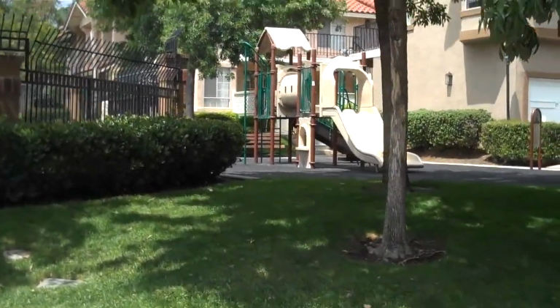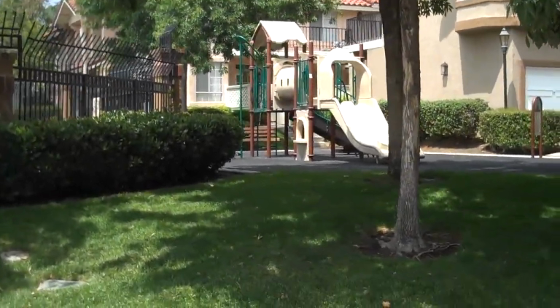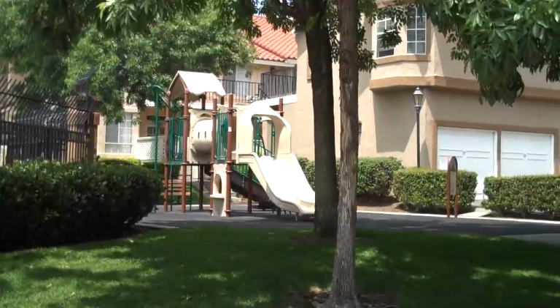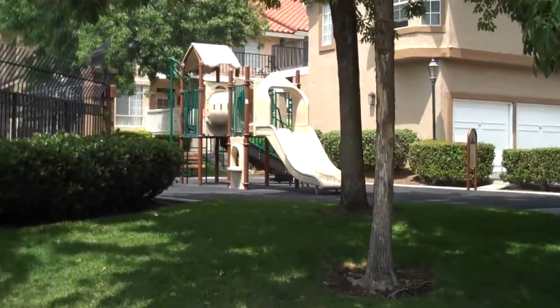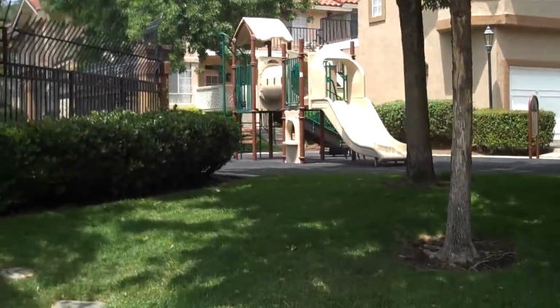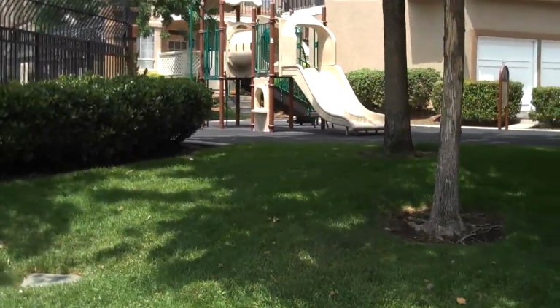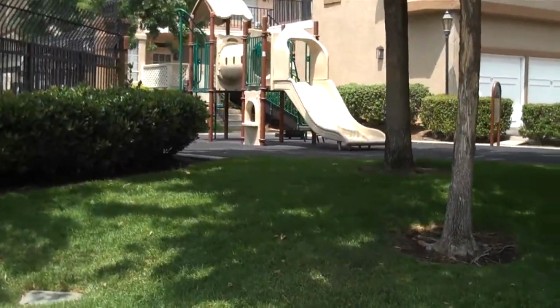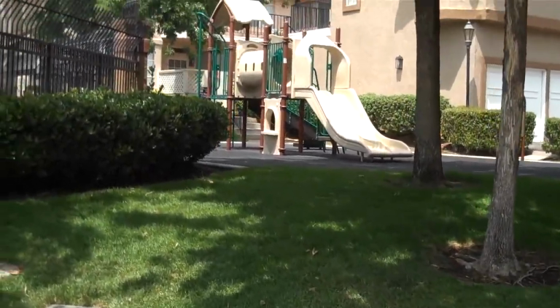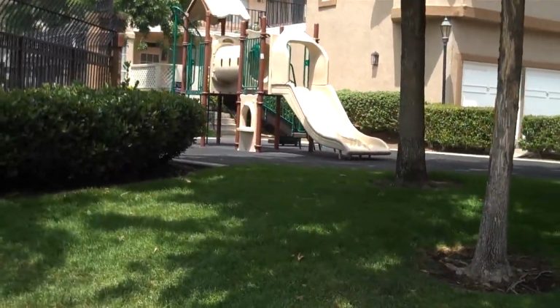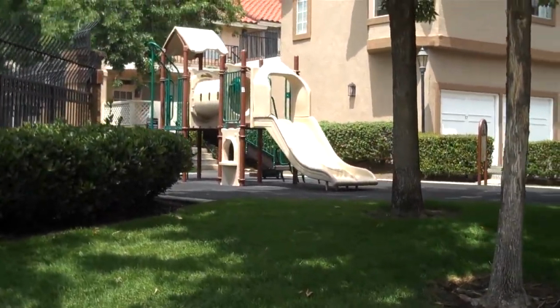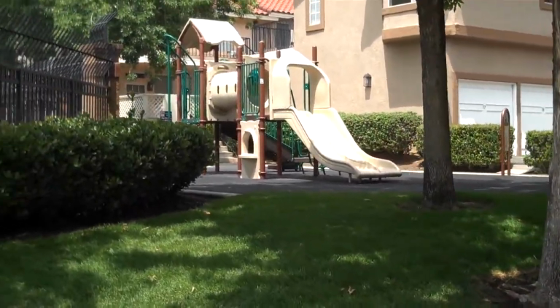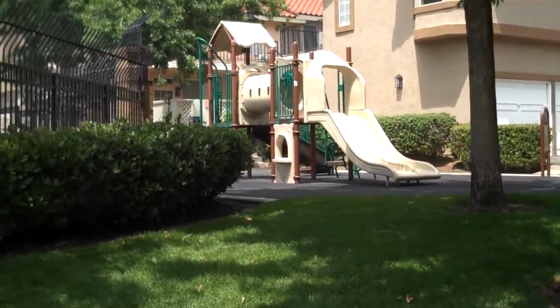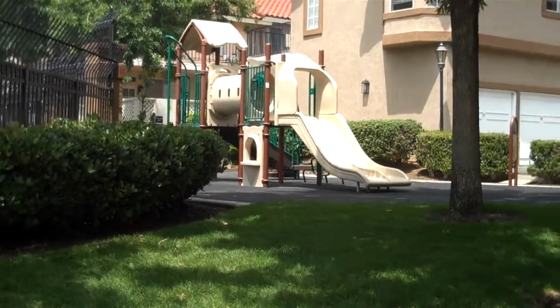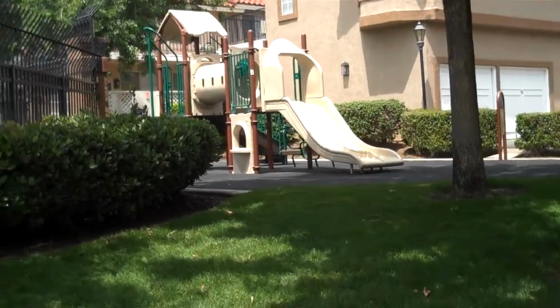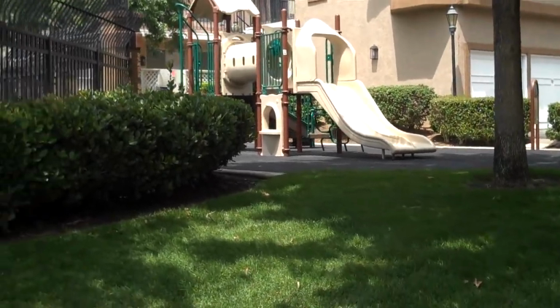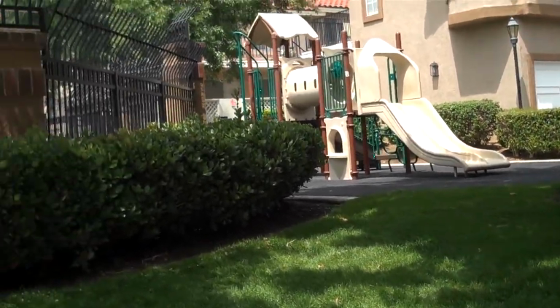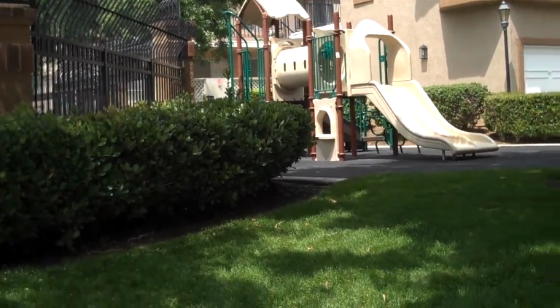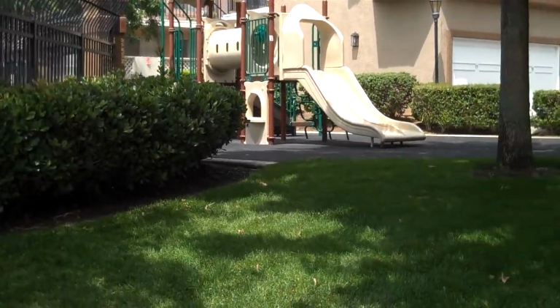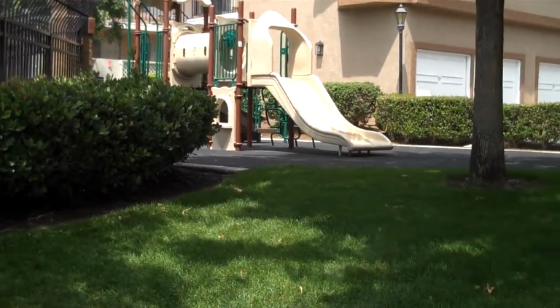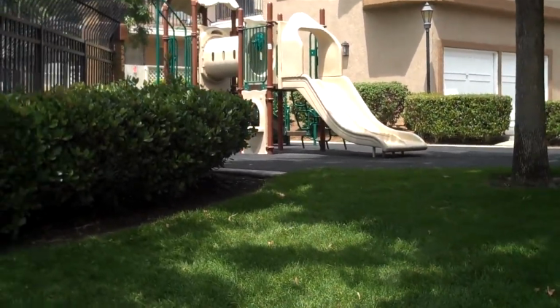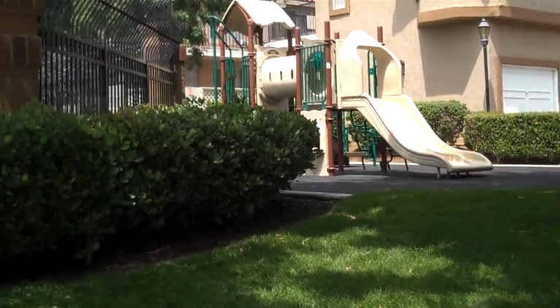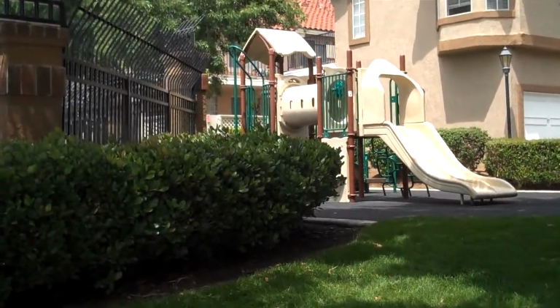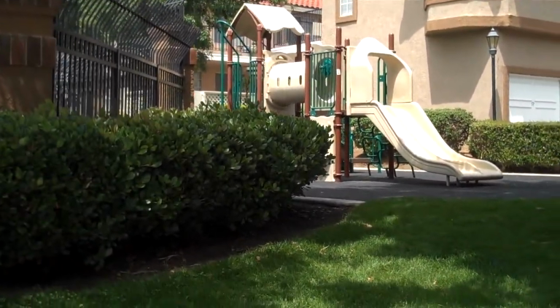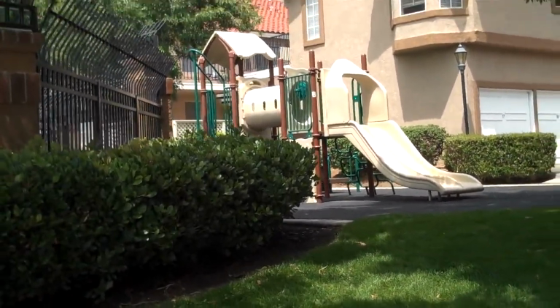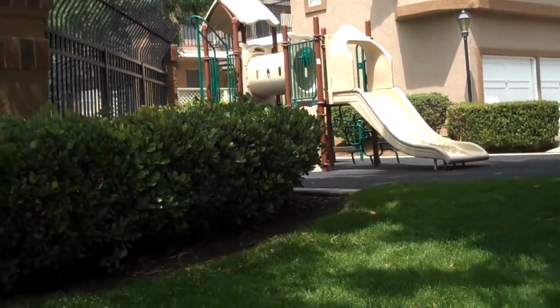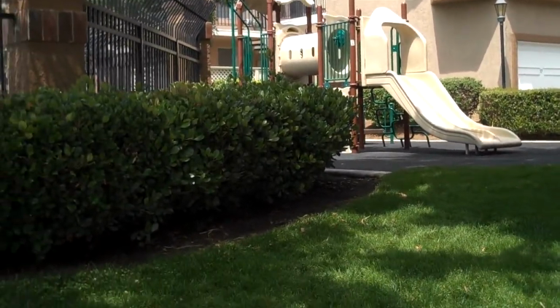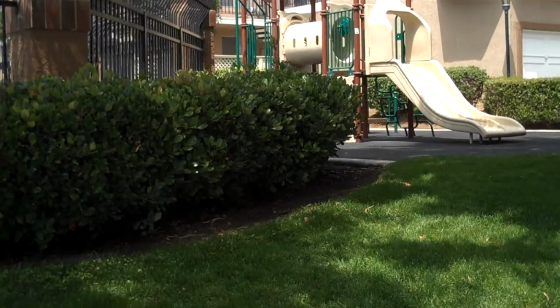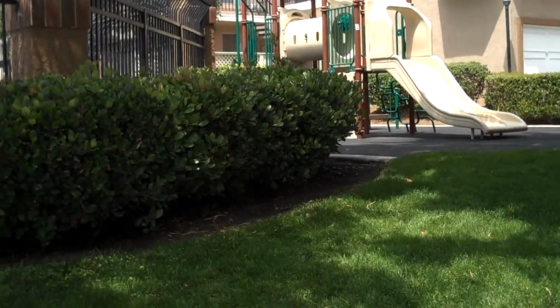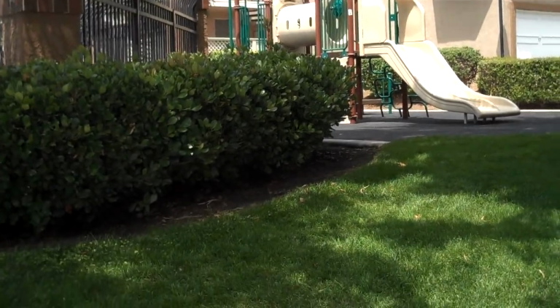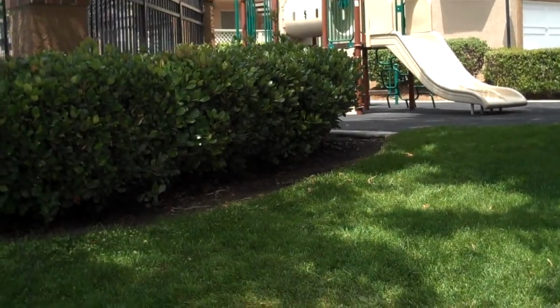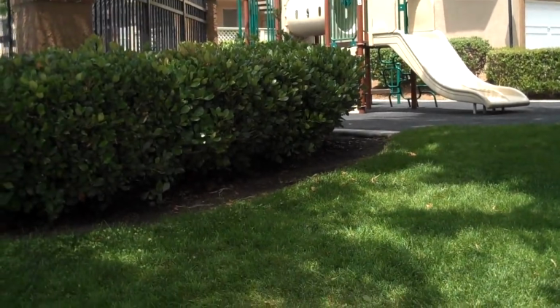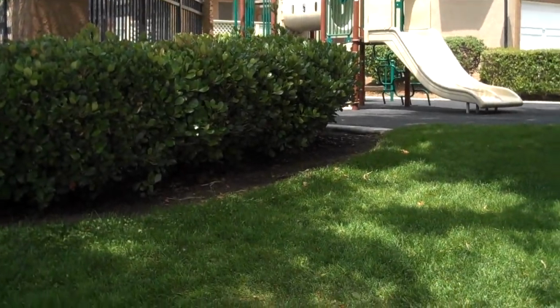Hi, we're in the beautiful city of Rancho Santa Margarita. We're looking at a condo today — upper level, two bed and one bath, 775 square feet approximately.